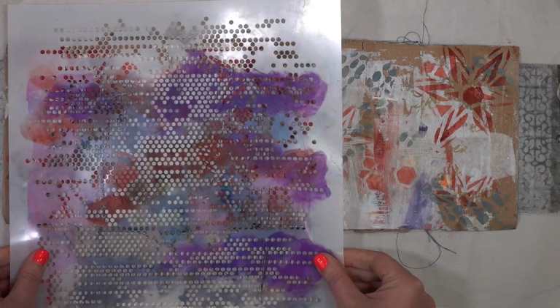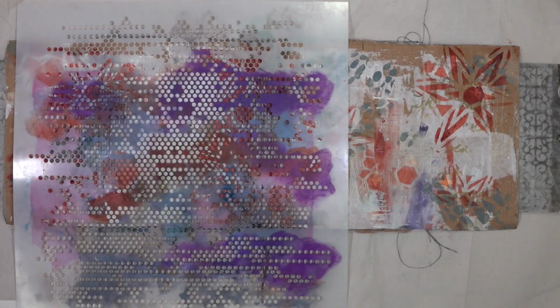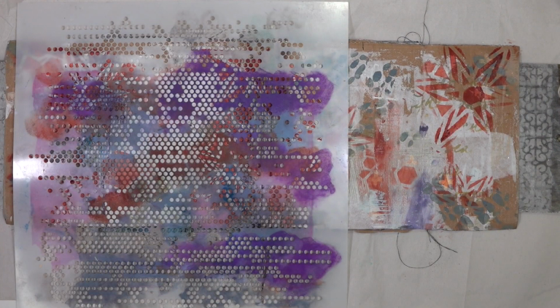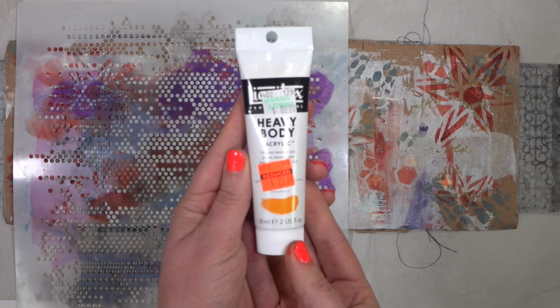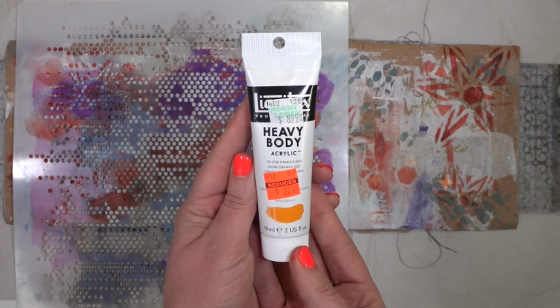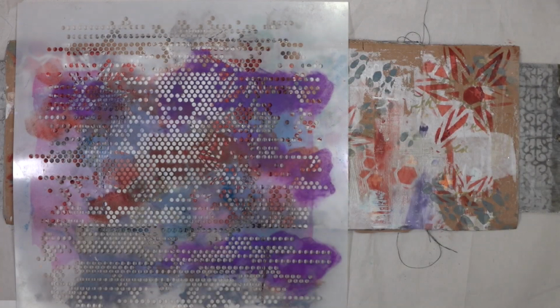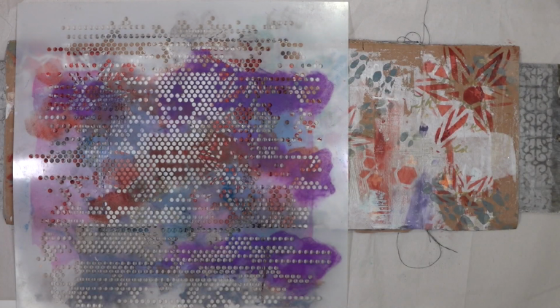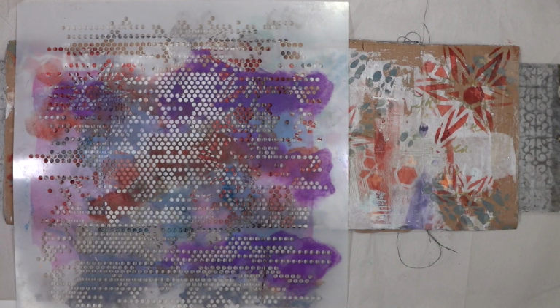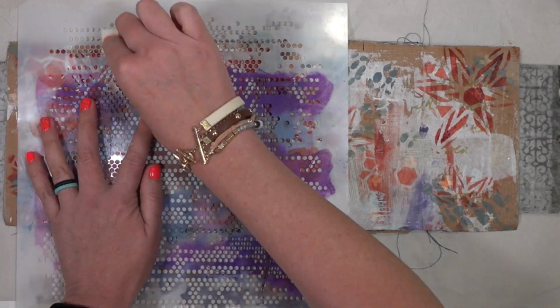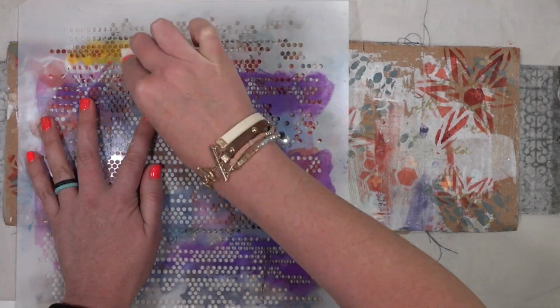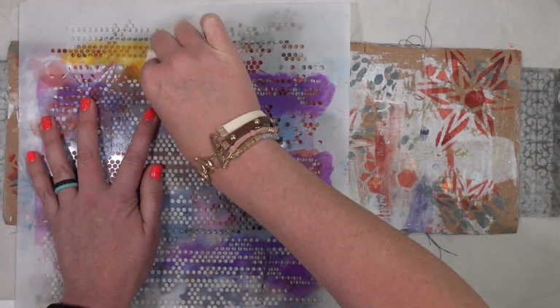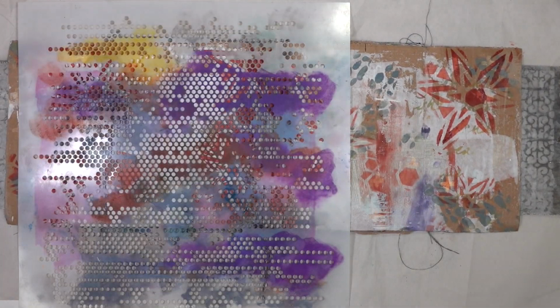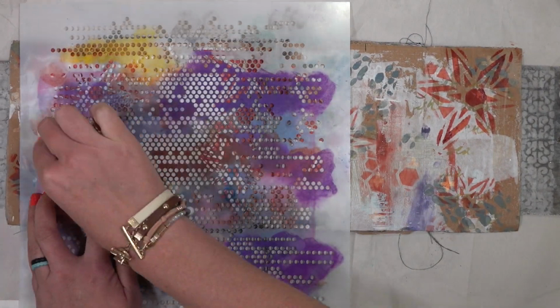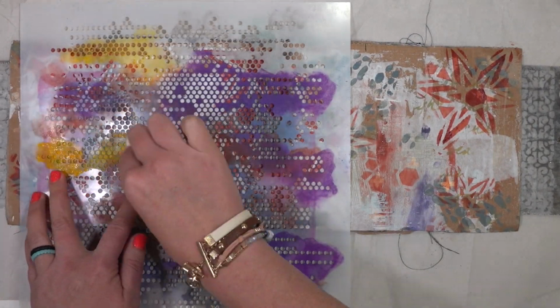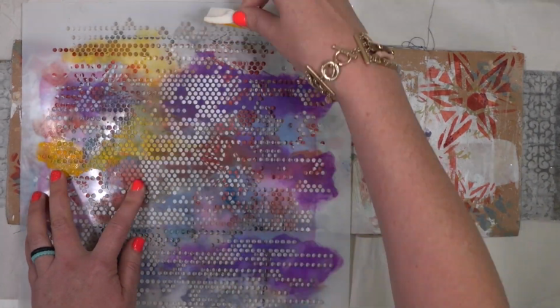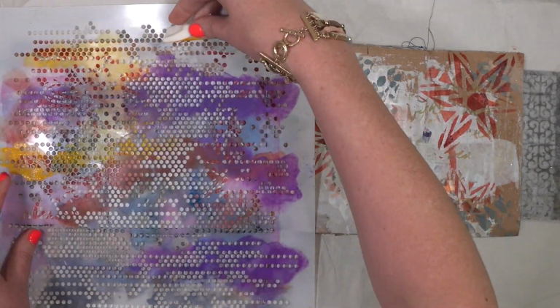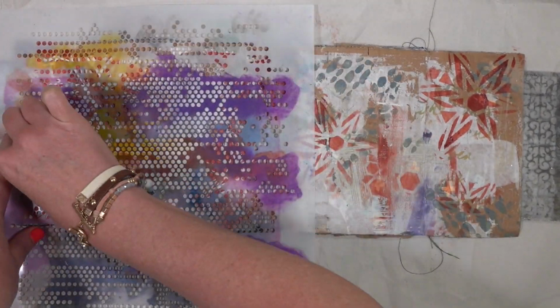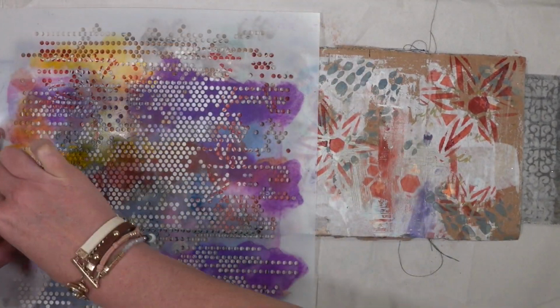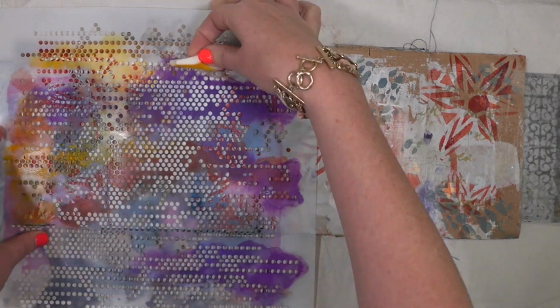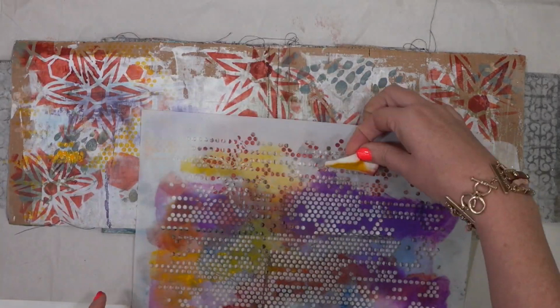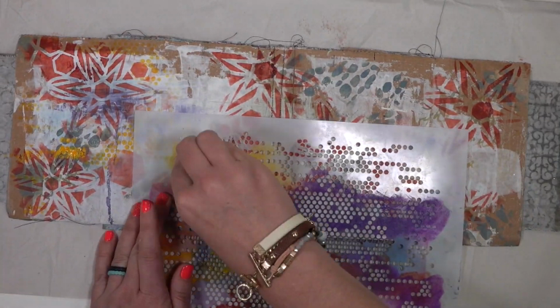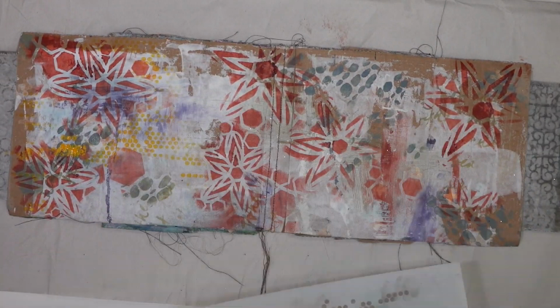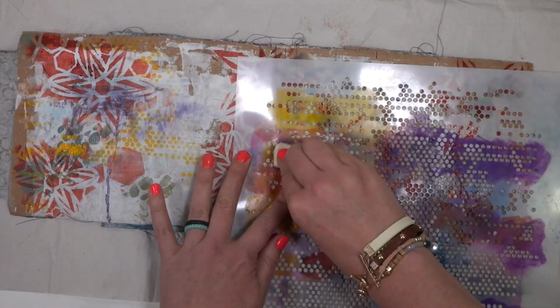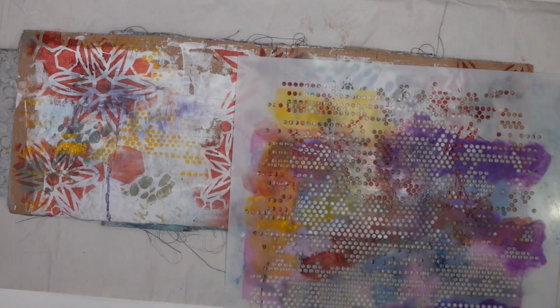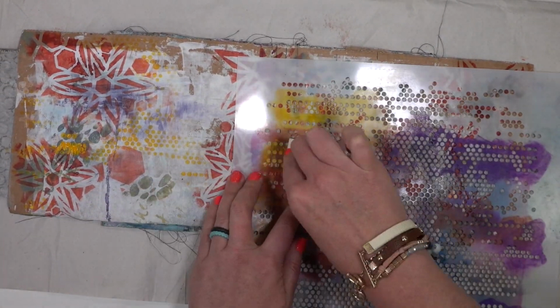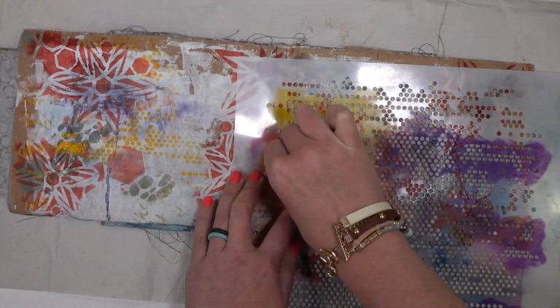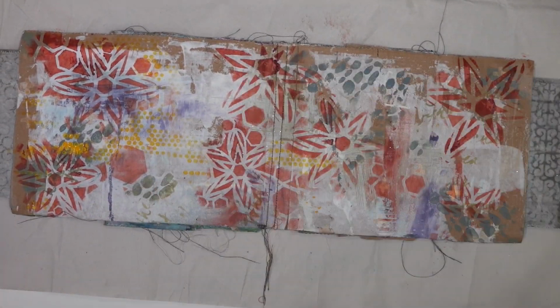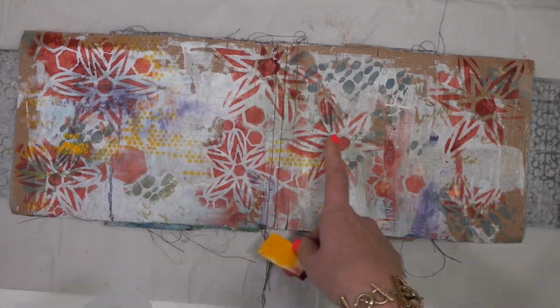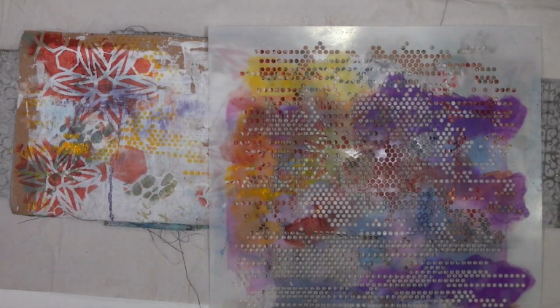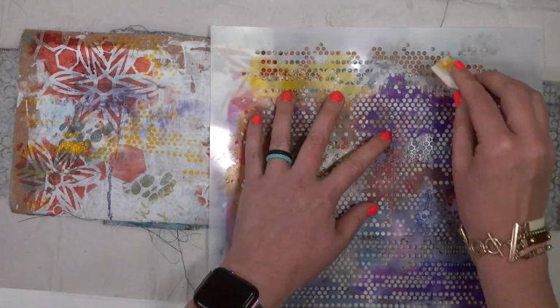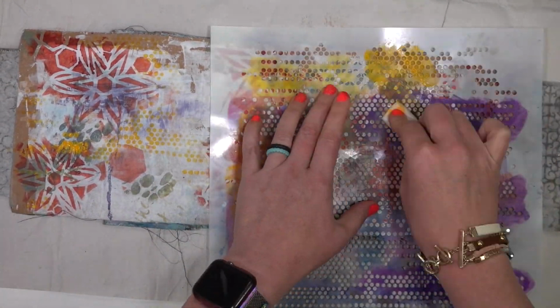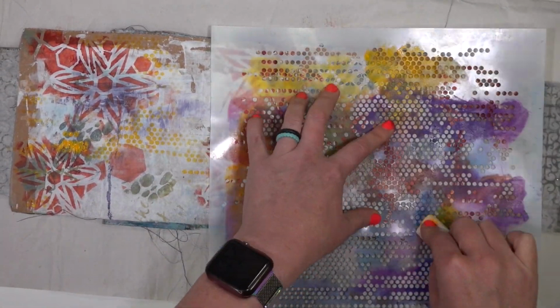Anyway, we're going to jump into this. I'm going to grab stencils, some paints, and we're just going to get crazy with it. This is super sped up. I'm just going to have a little music, and I'm going to pop in and catch up with you as soon as the stenciling's done.